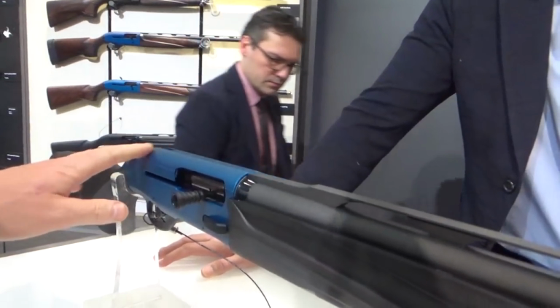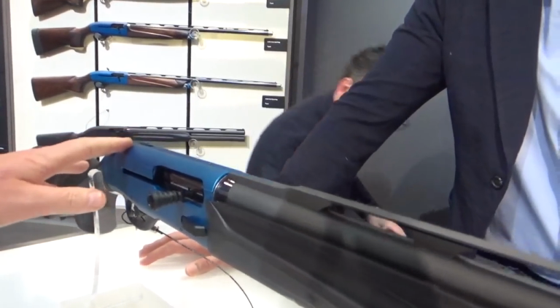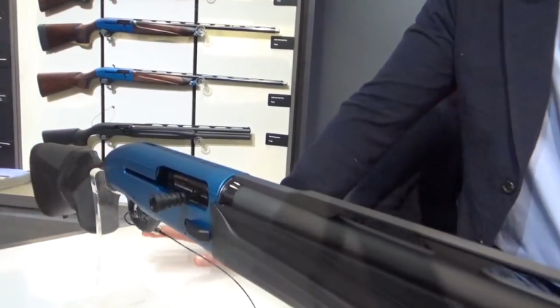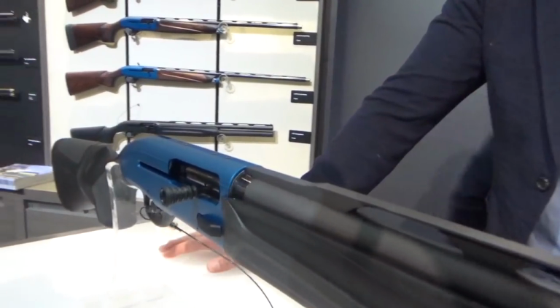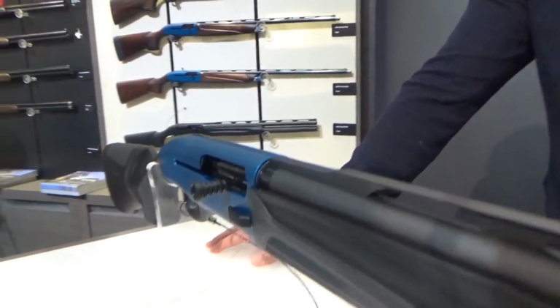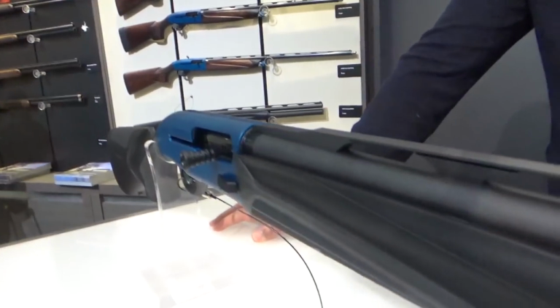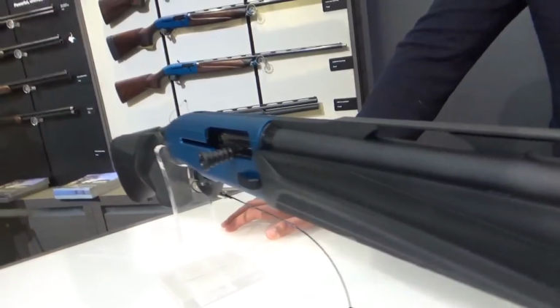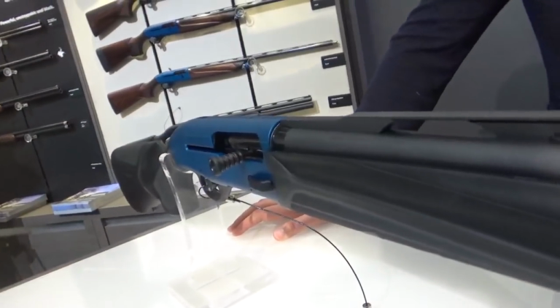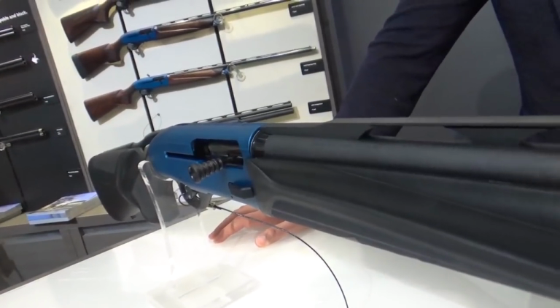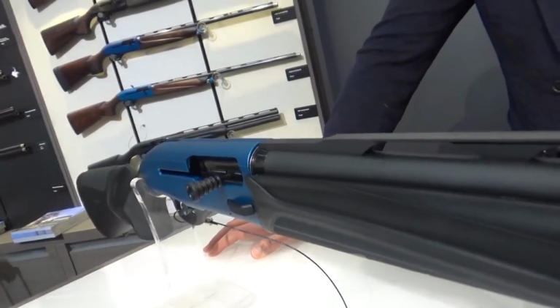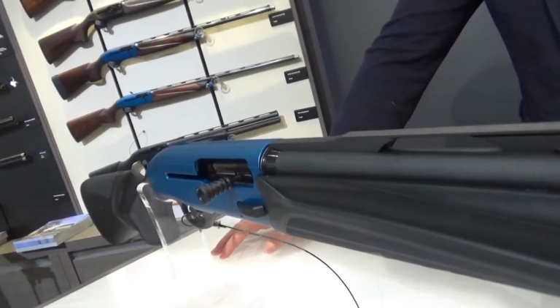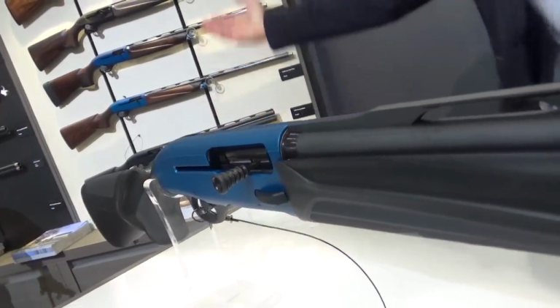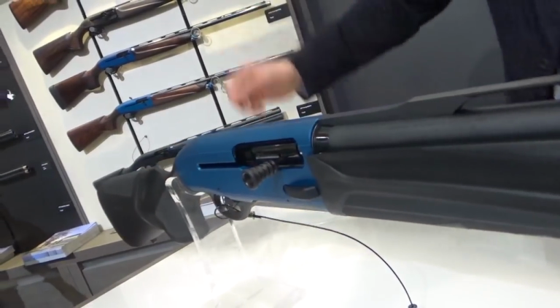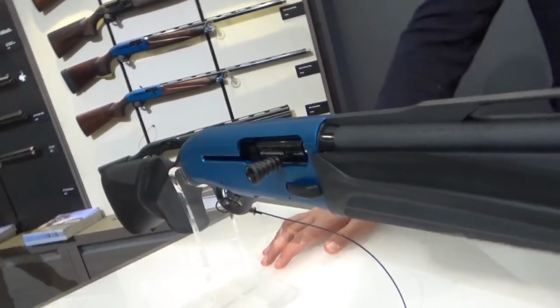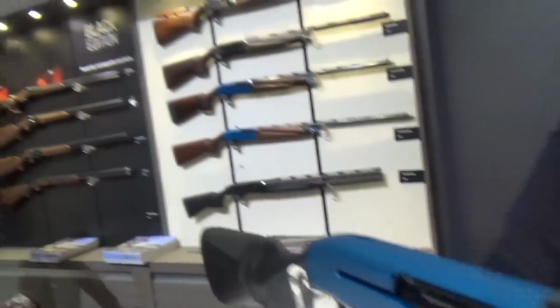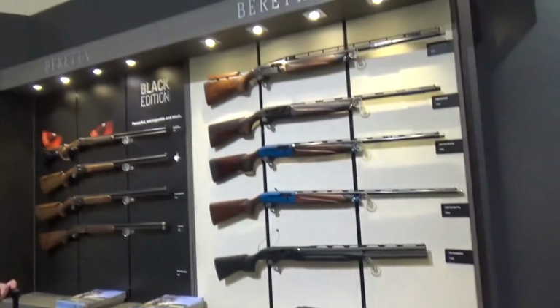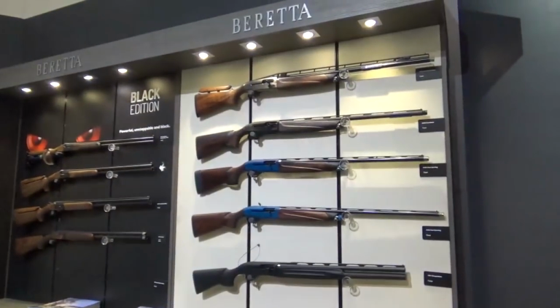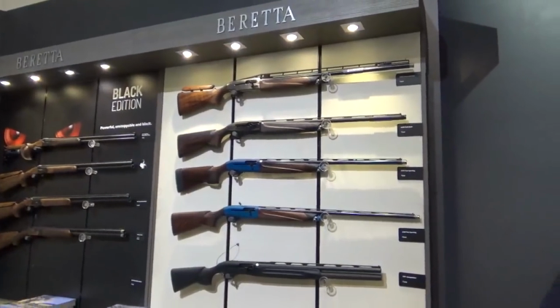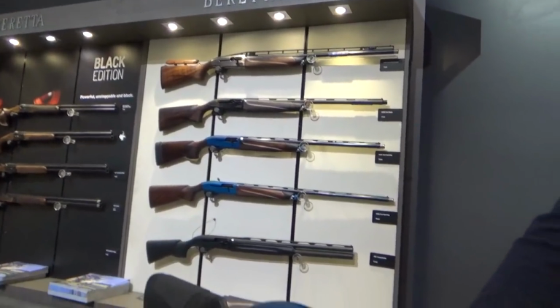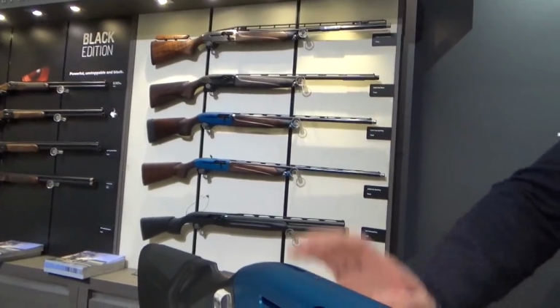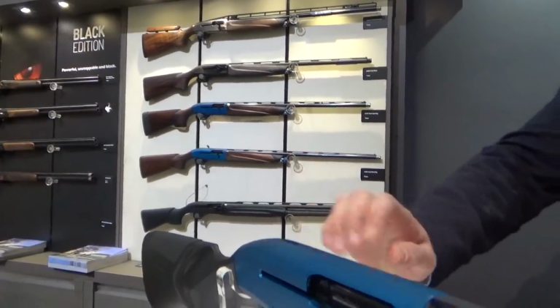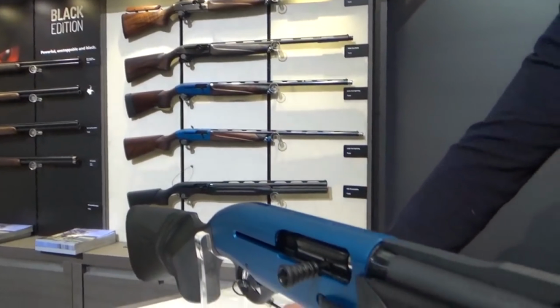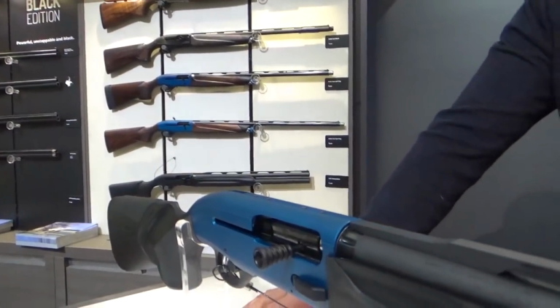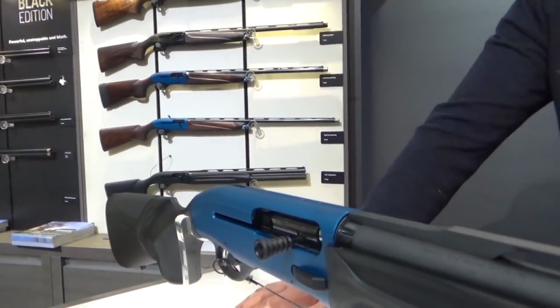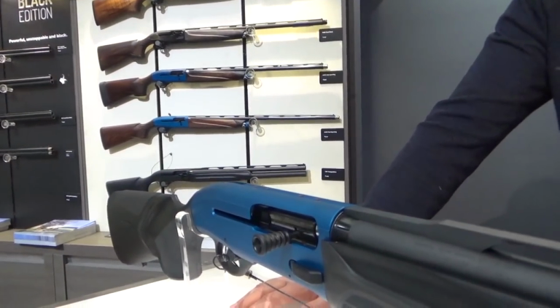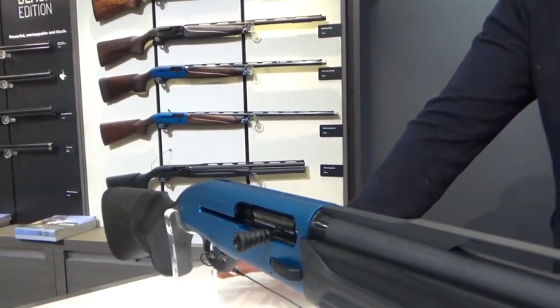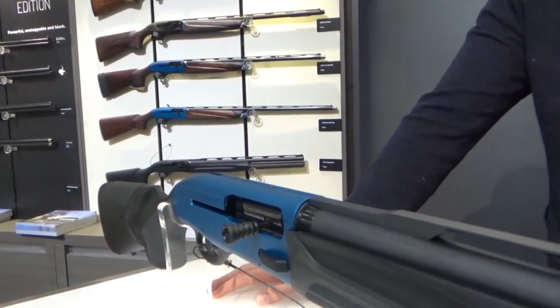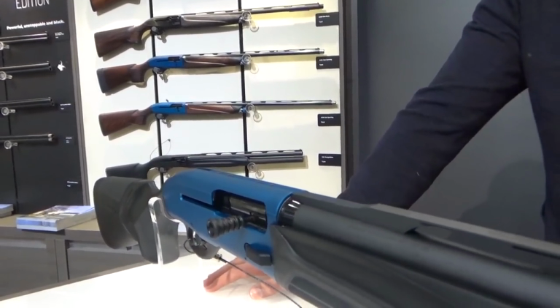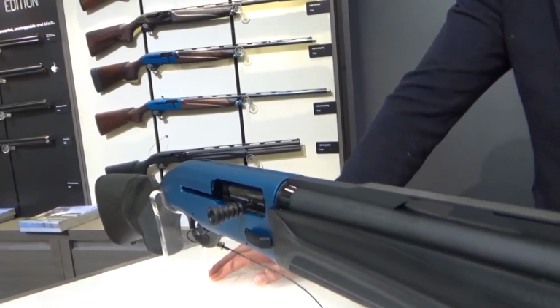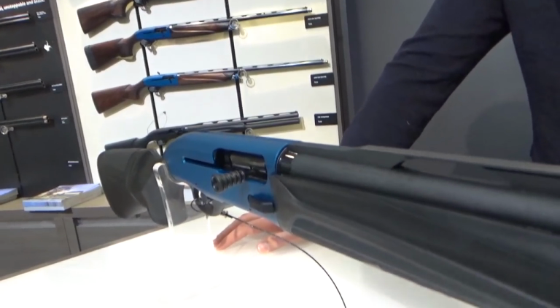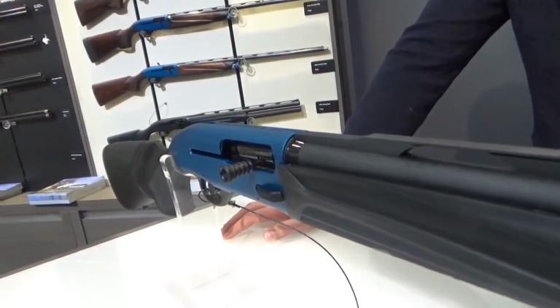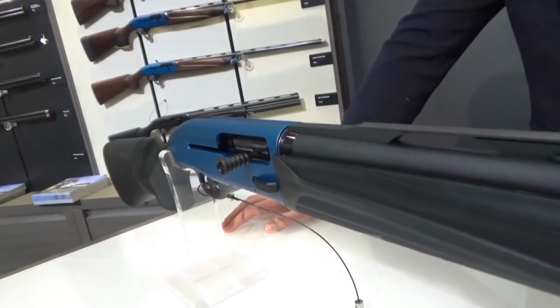We only did it in blue because that's the Beretta color. The Excel is one example — we were the first to make a gun in blue, so this is our color. For competition shooting, we want to be recognized.